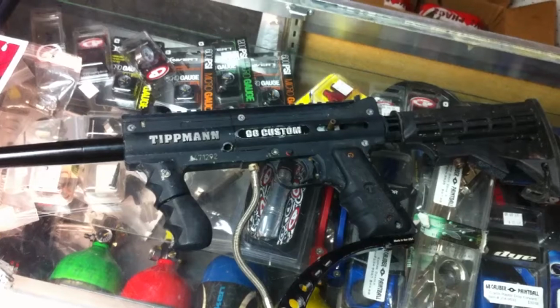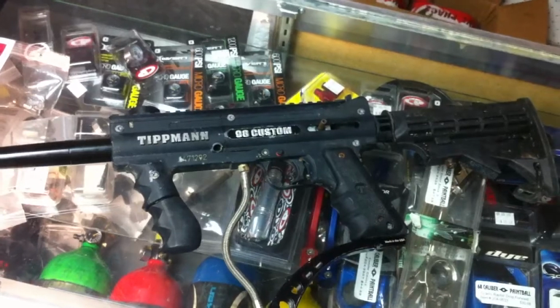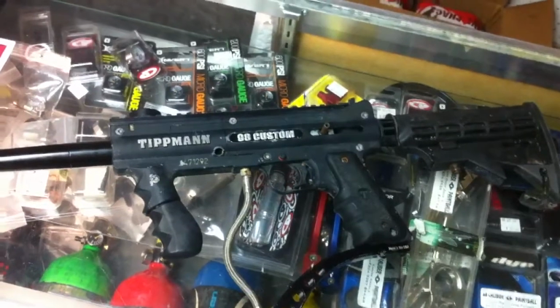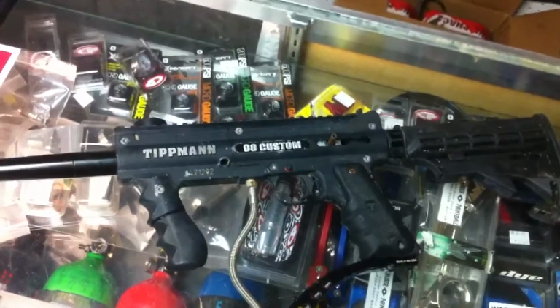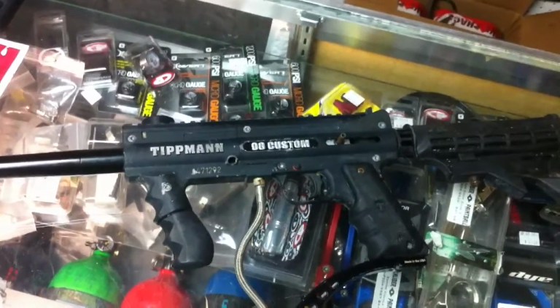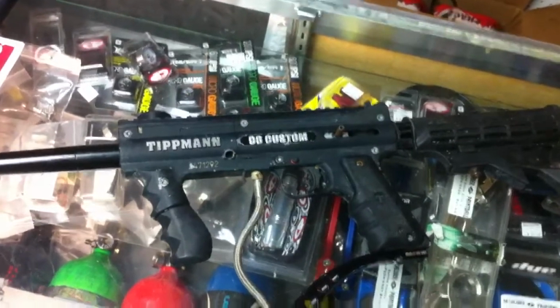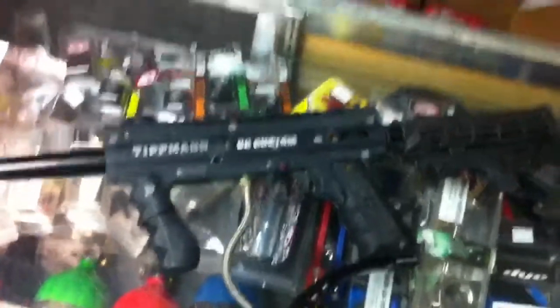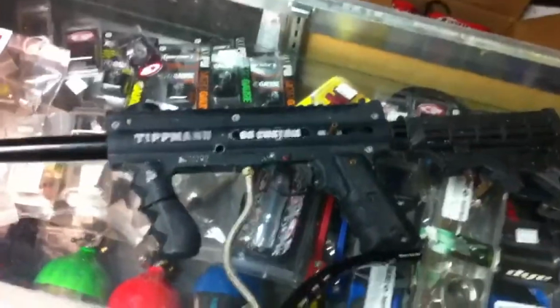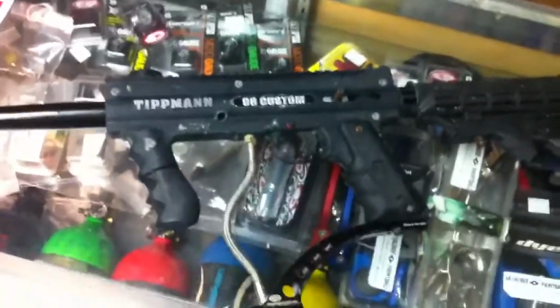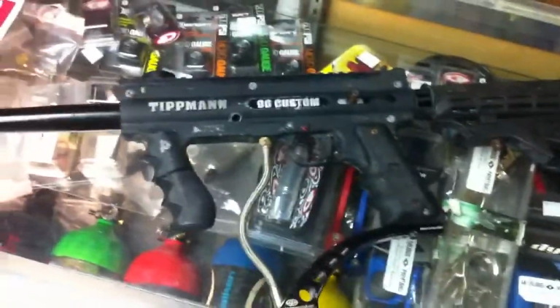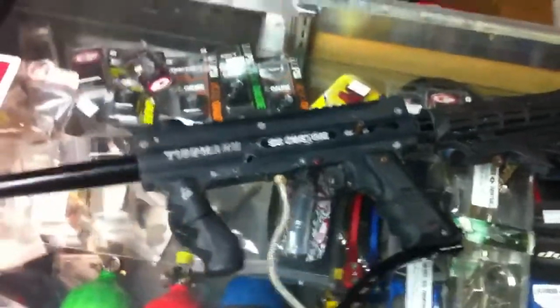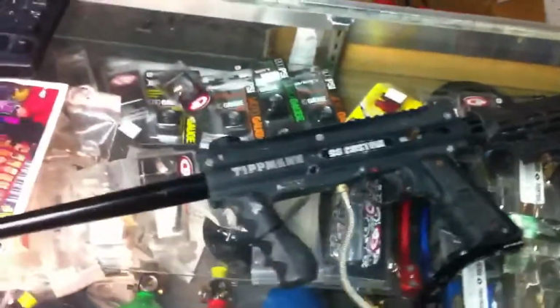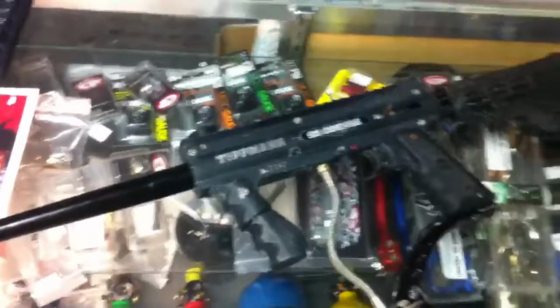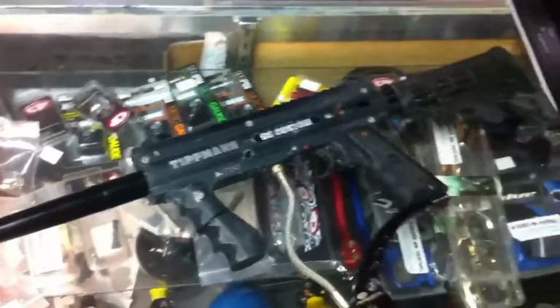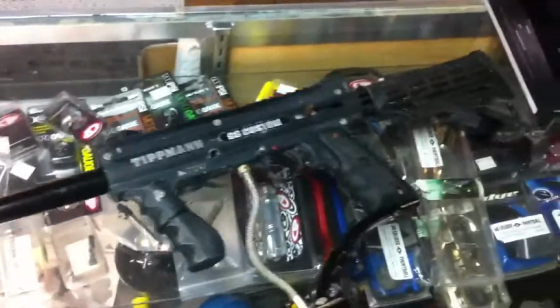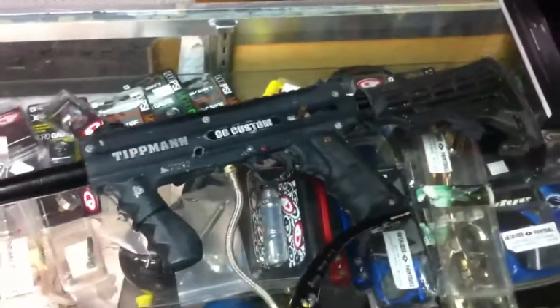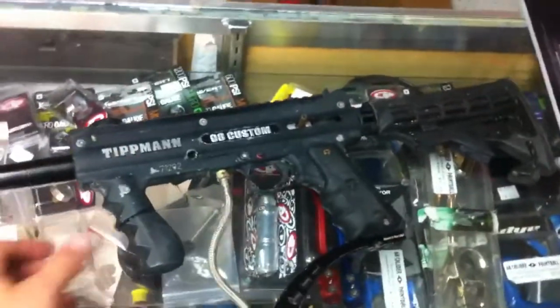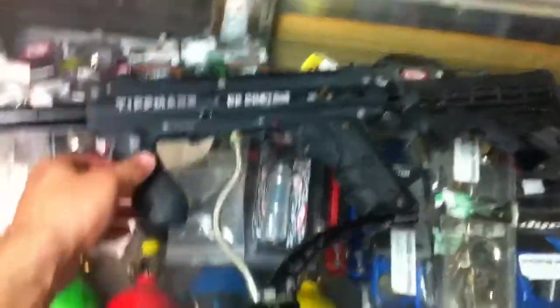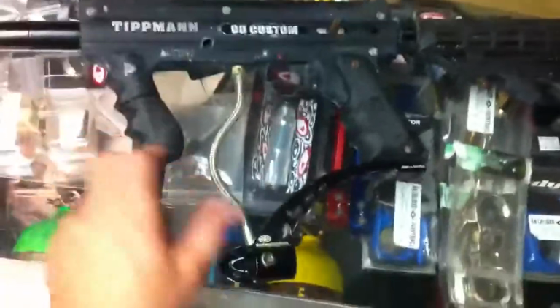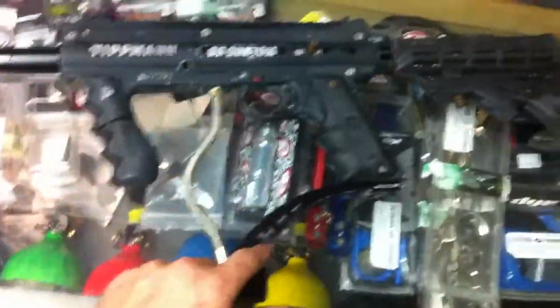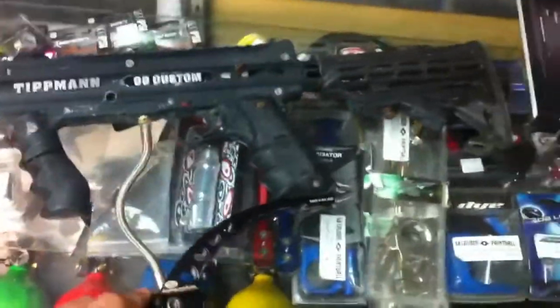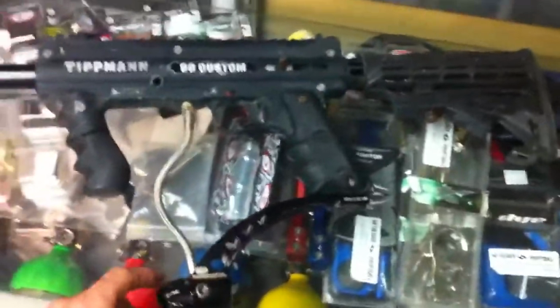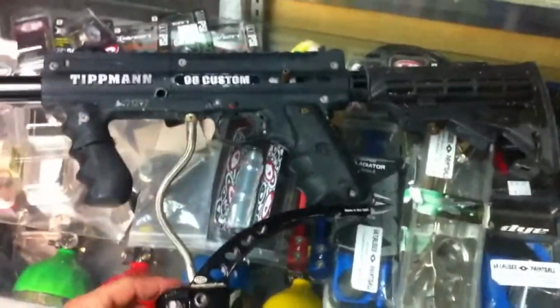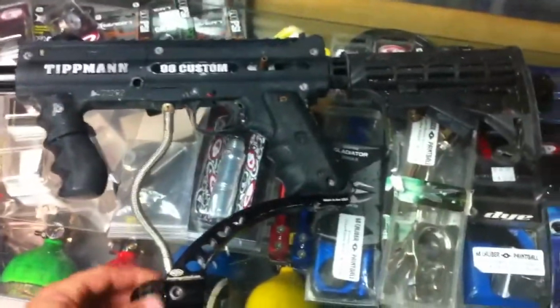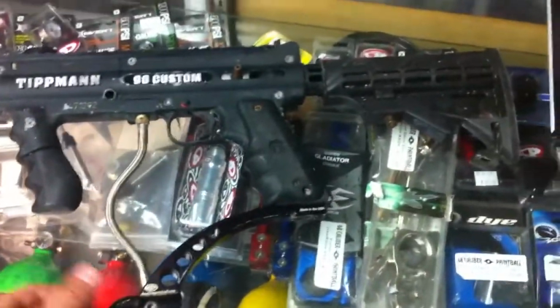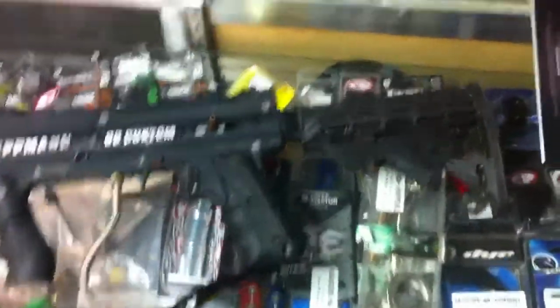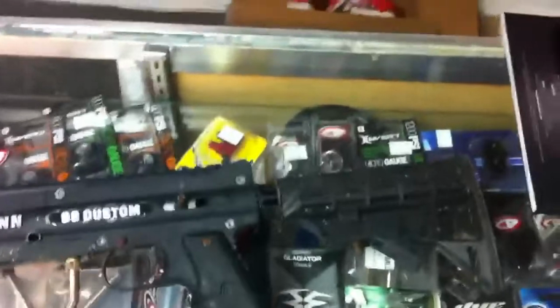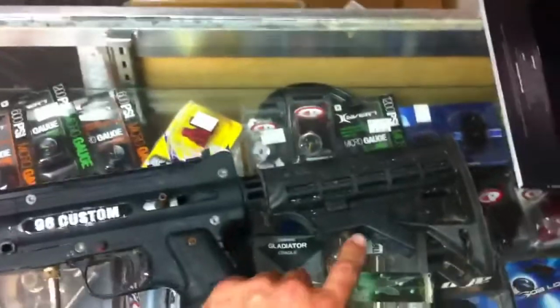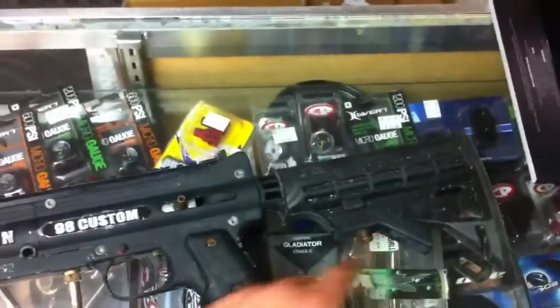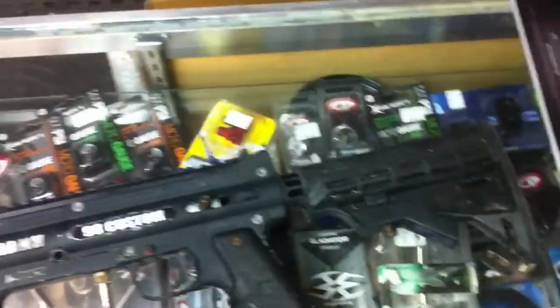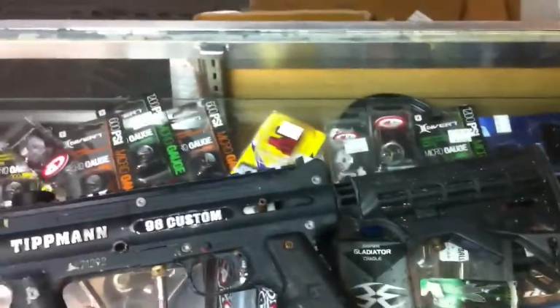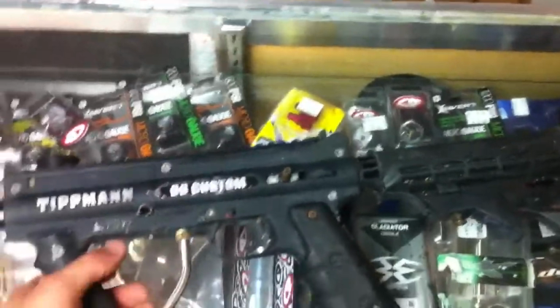Alright, for show here we have a nice Tippmann Platinum 98 Custom. This one does have several upgrades on it. It has the drop forward — you can see the dead-on drop — and it has the car stock, 6-position car stock.